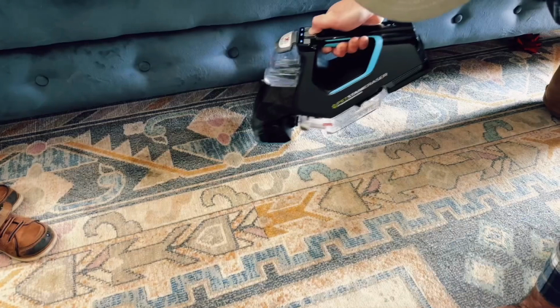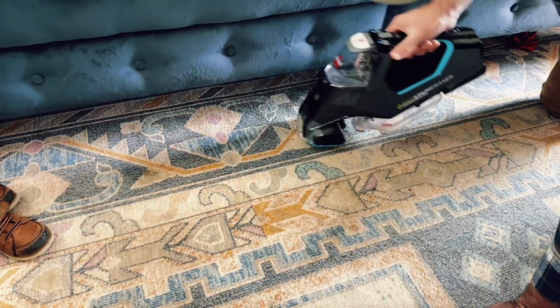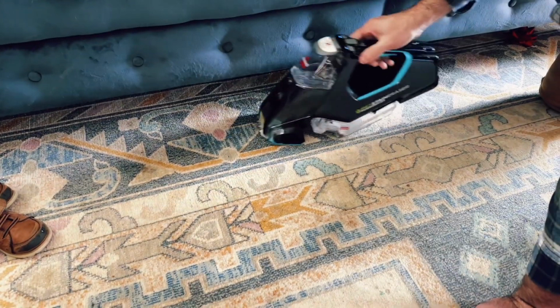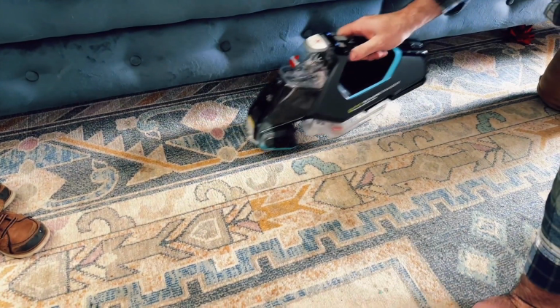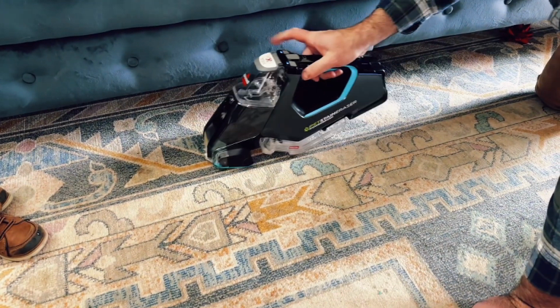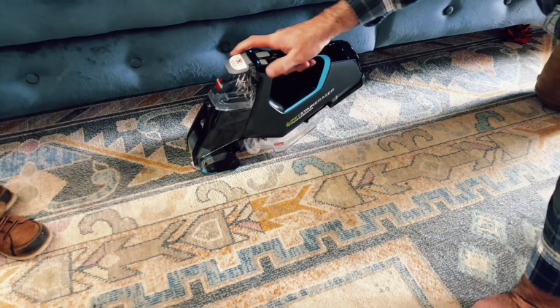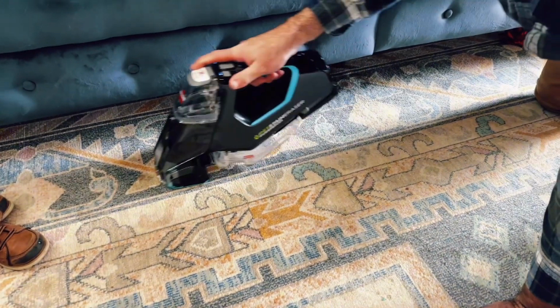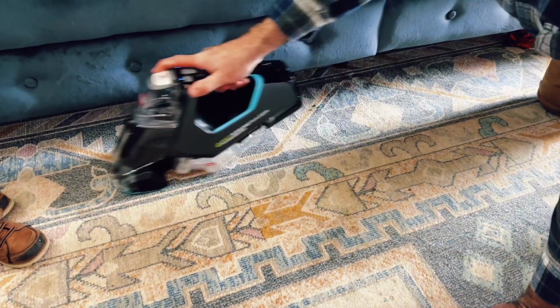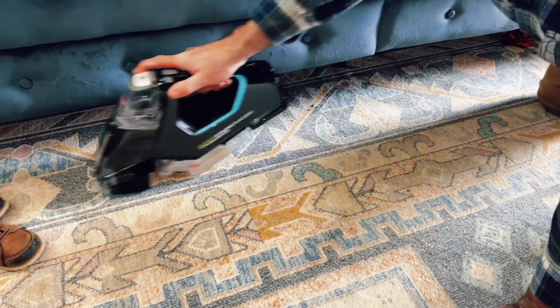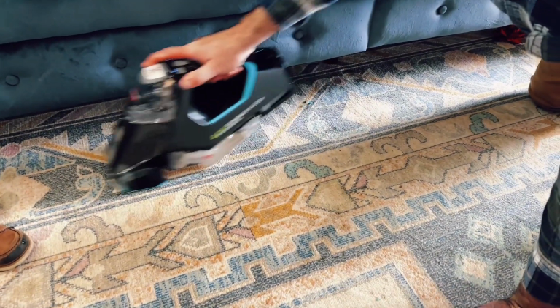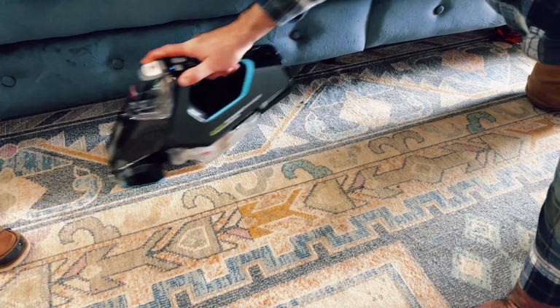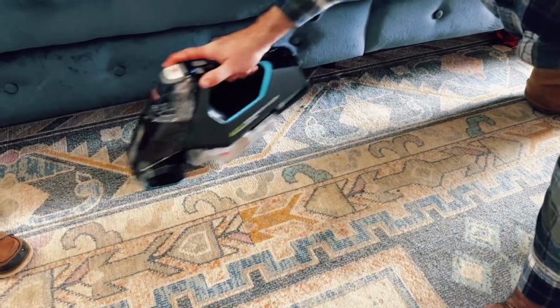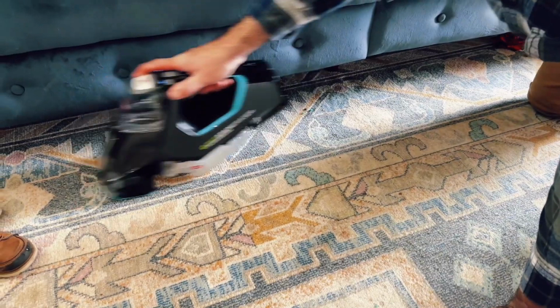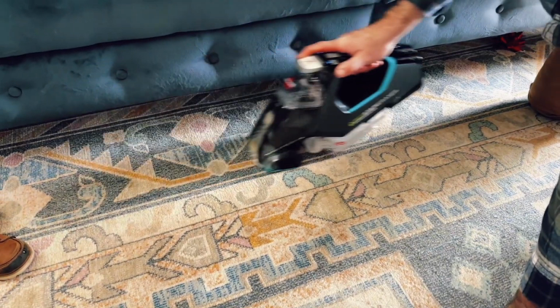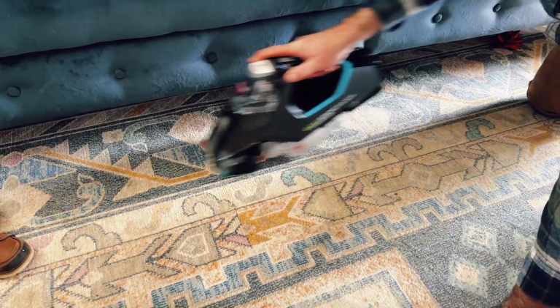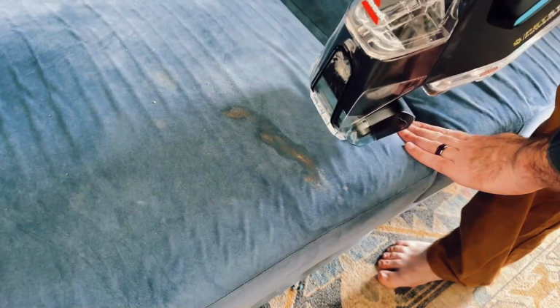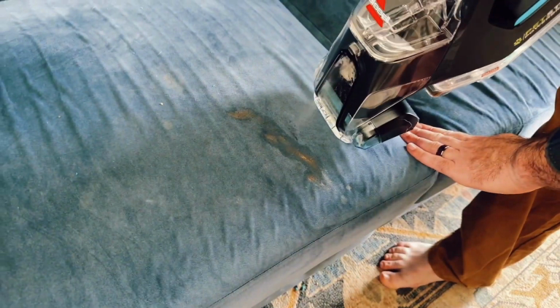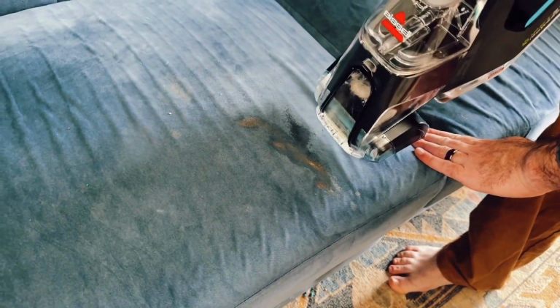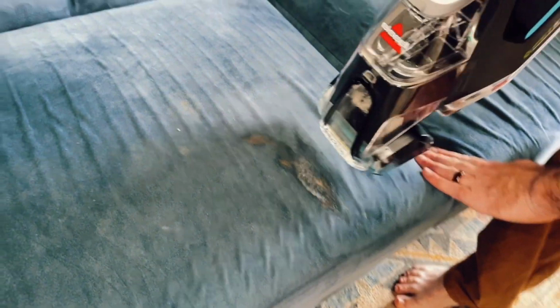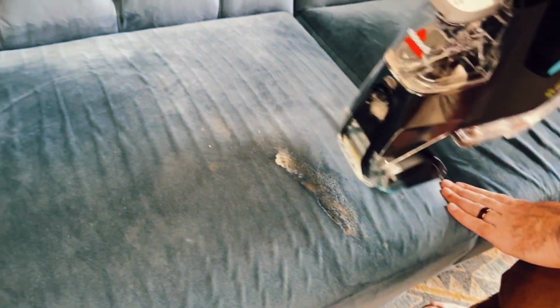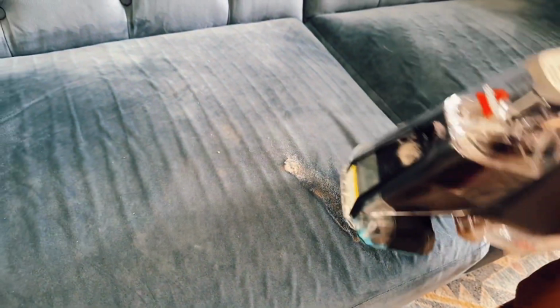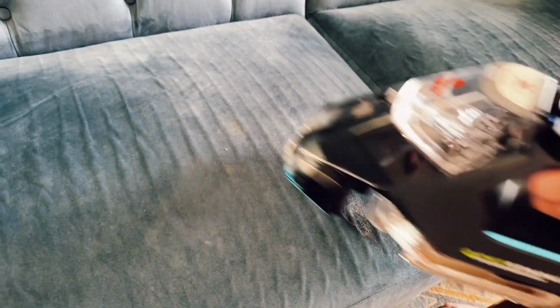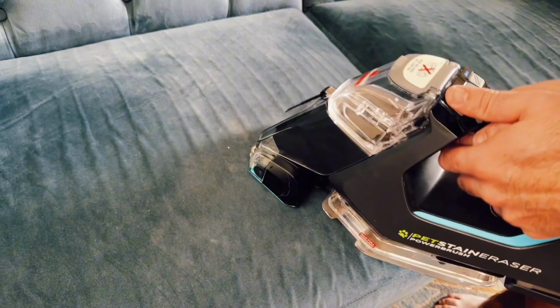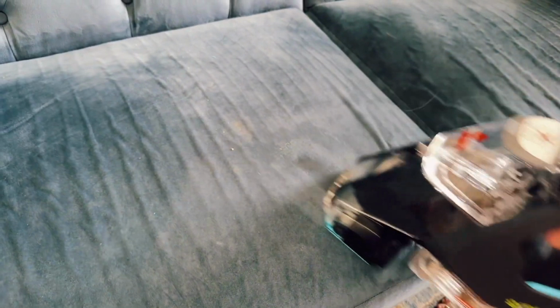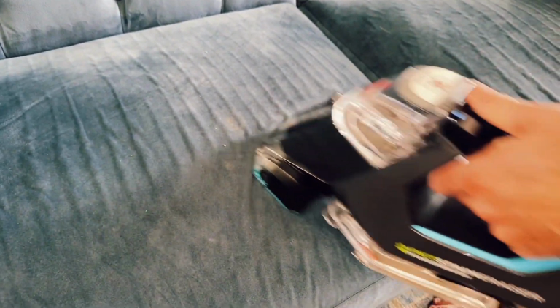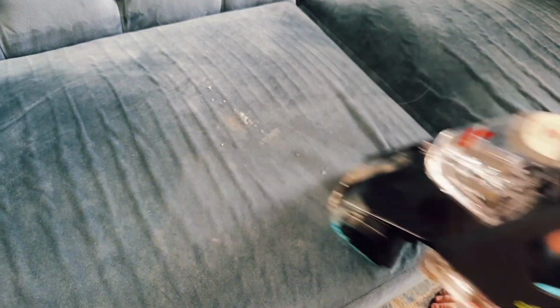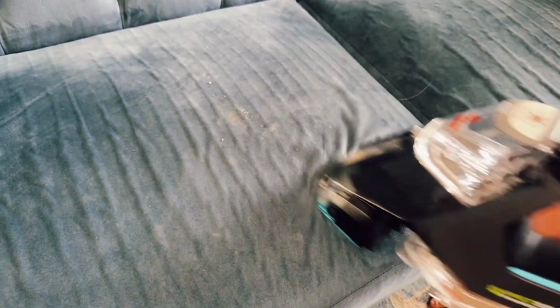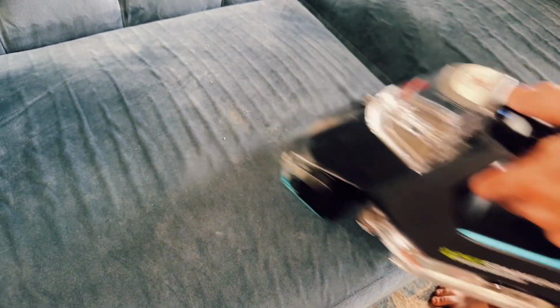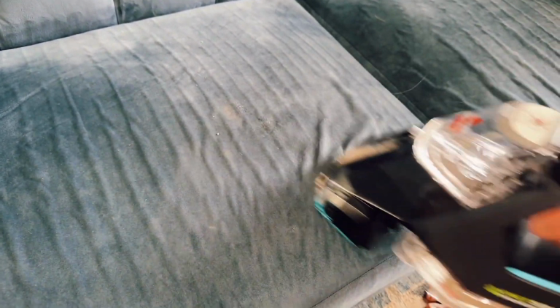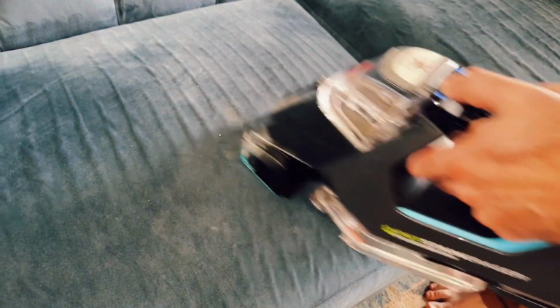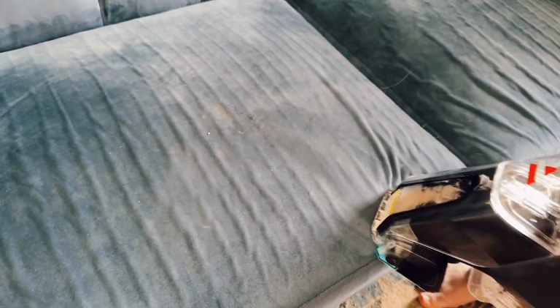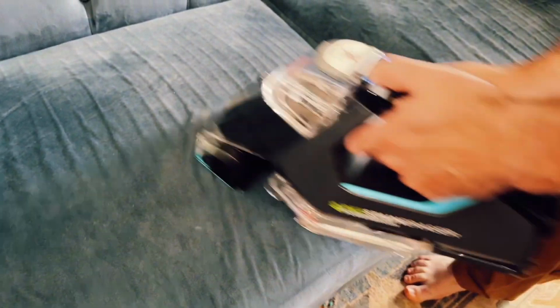Here is the final result on the rug and we still have some to do on the couch. Here is more vomit on the couch. Simply just spray it and watch this thing disappear with the Bissell PET Stain Eraser.